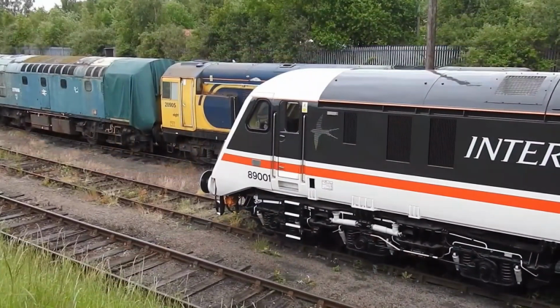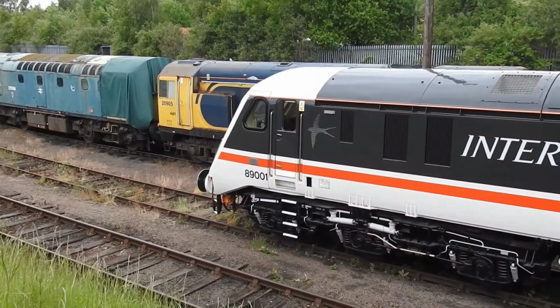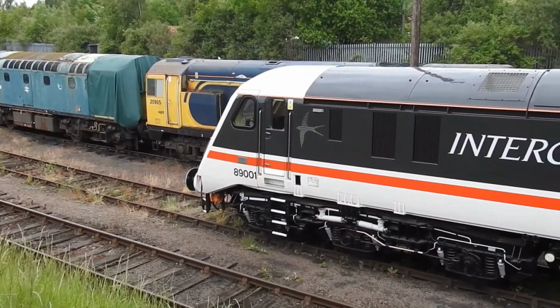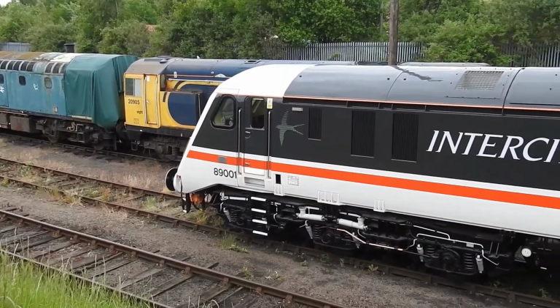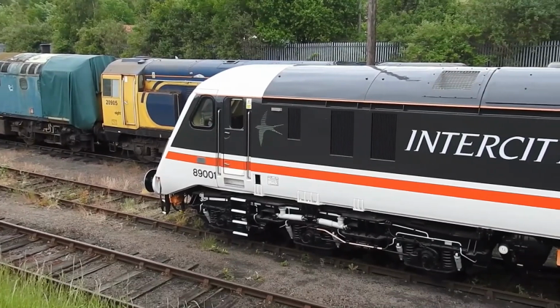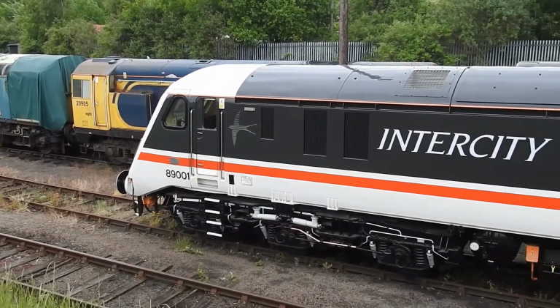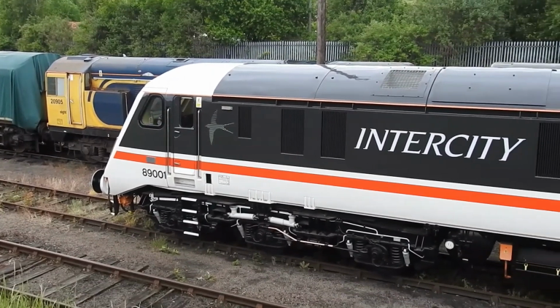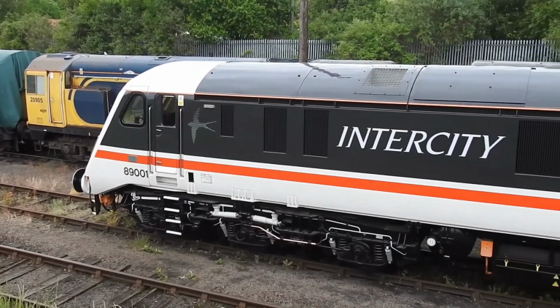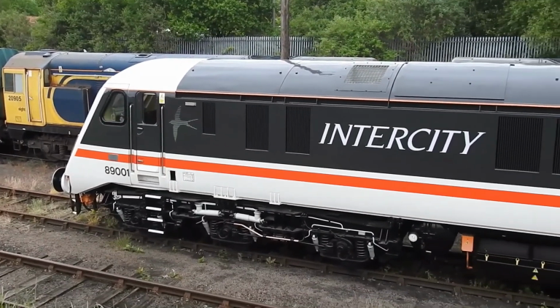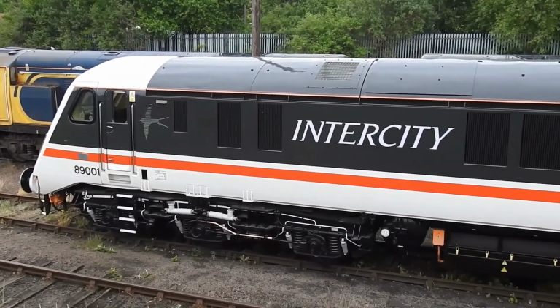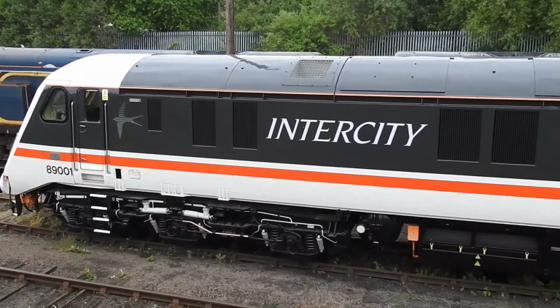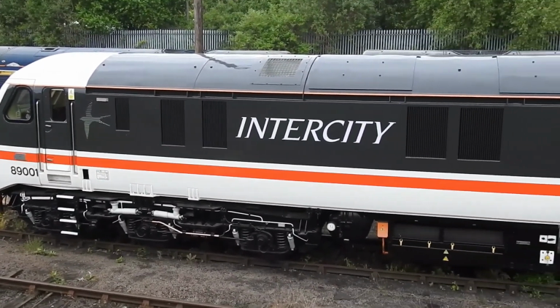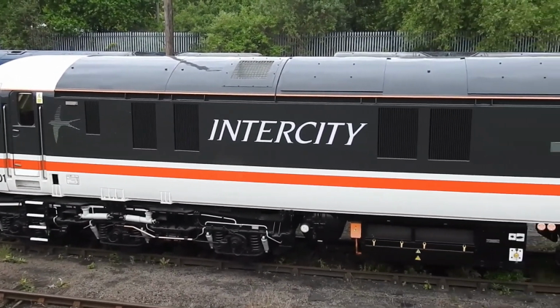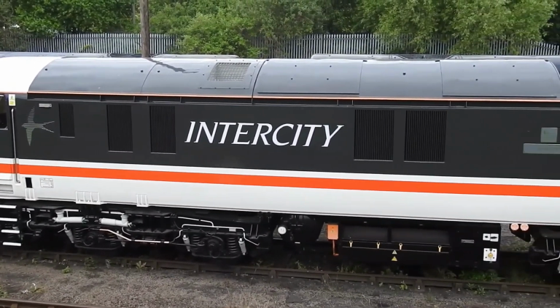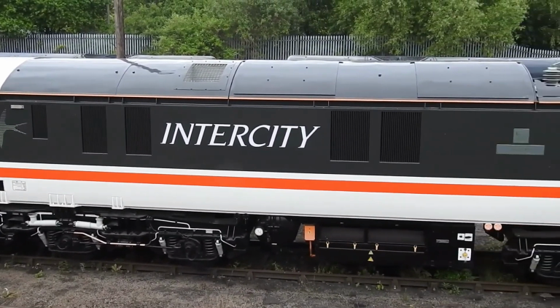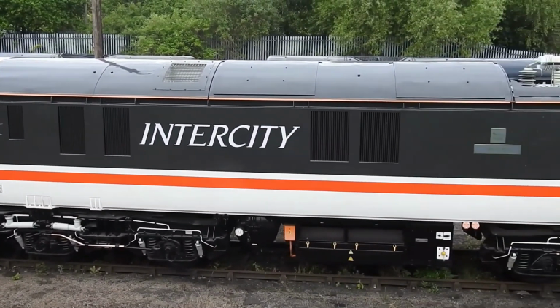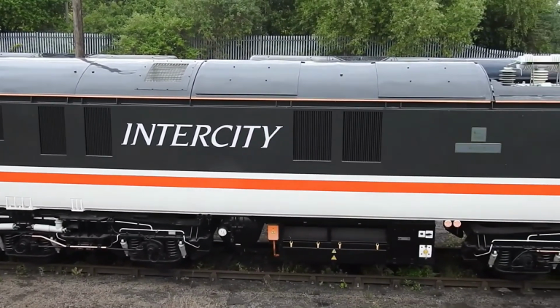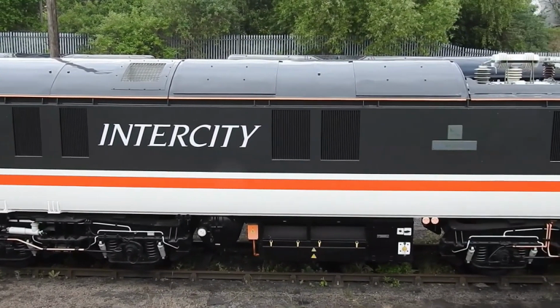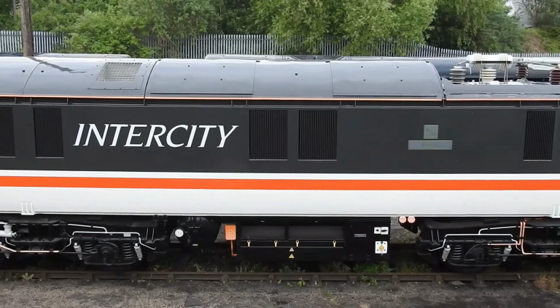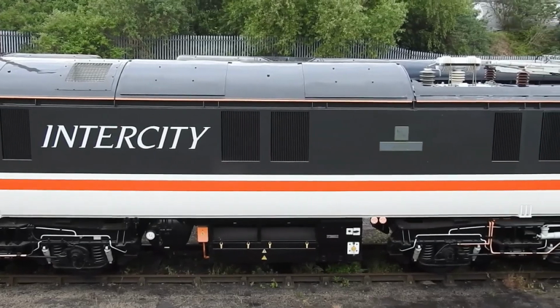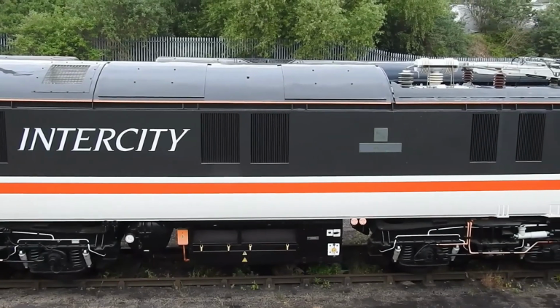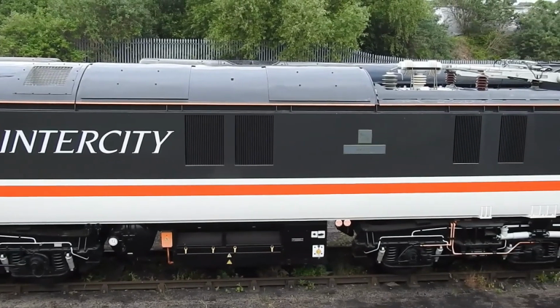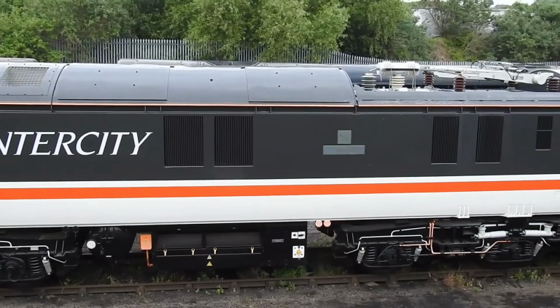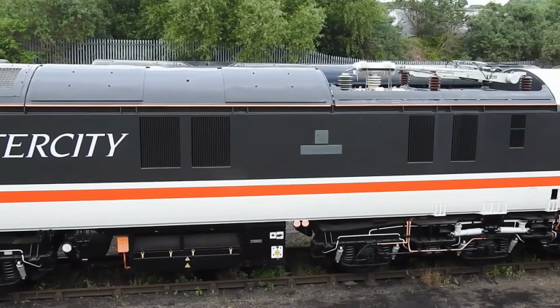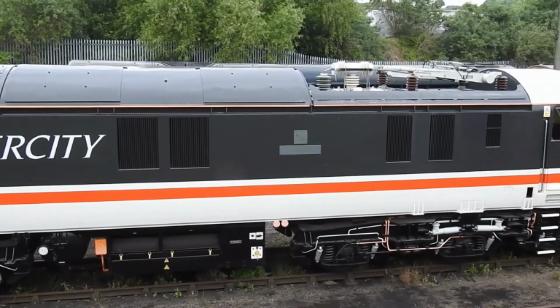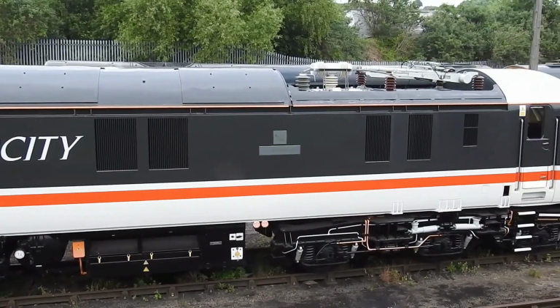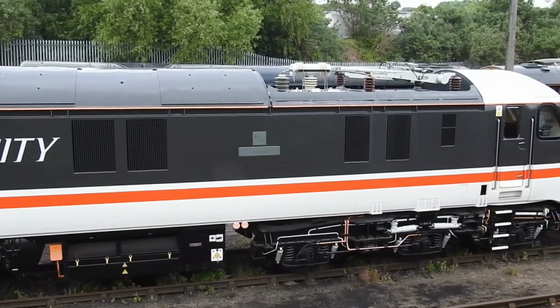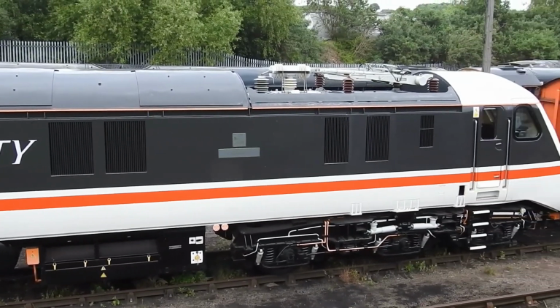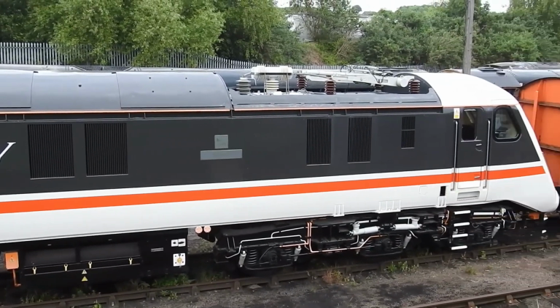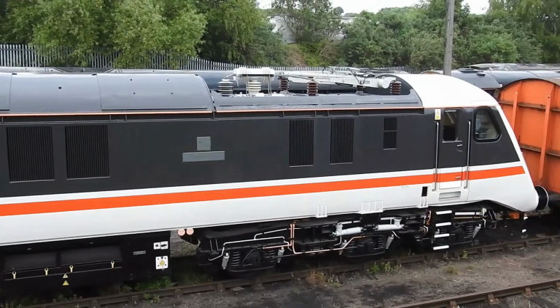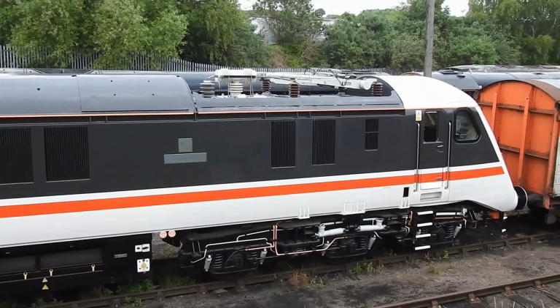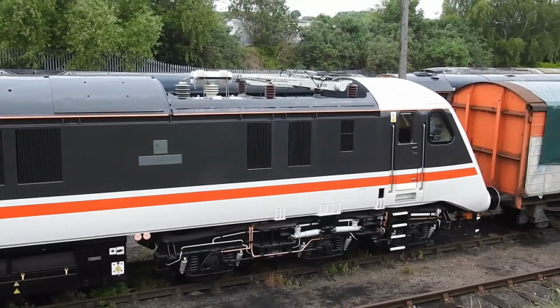Today, 89001 survives at the Barrow Hill Roundhouse, under the care of the AC Locomotive Group. Volunteers are working to bring it back to full health — not as a commercial machine, but as a rolling piece of history.